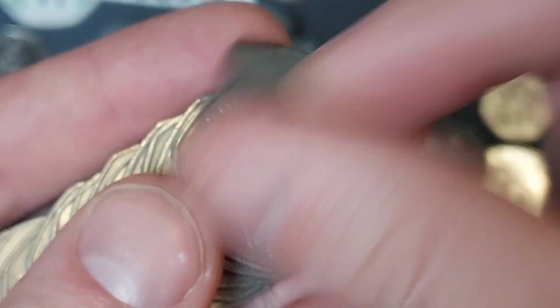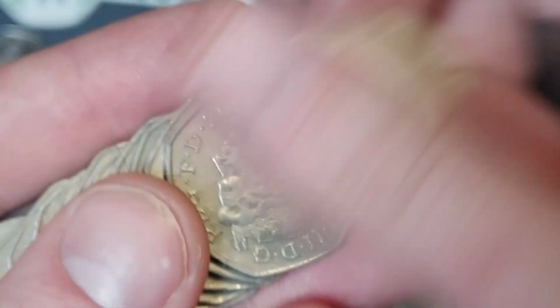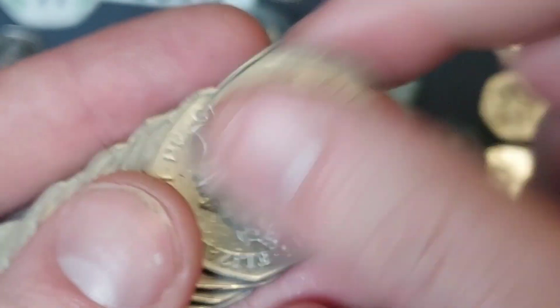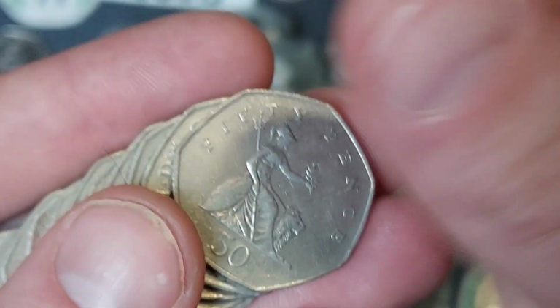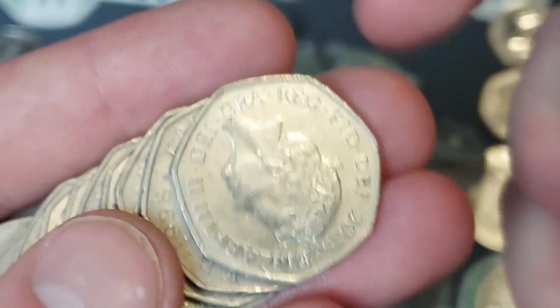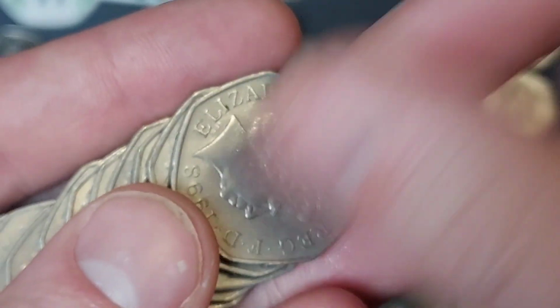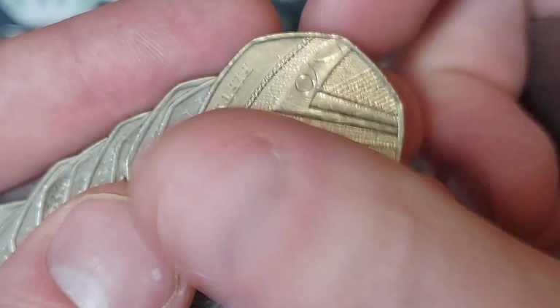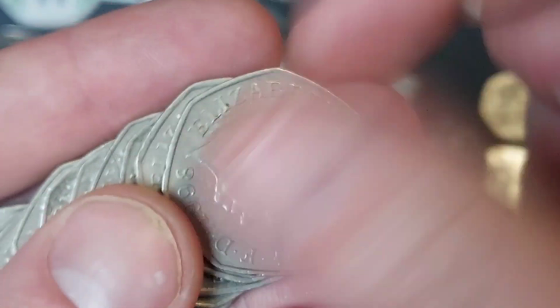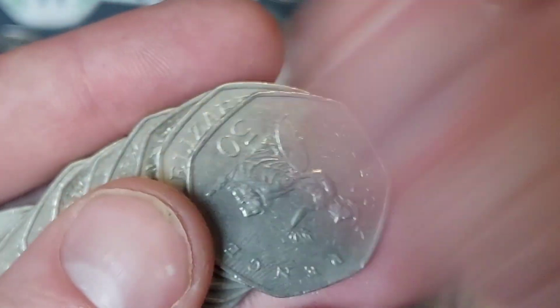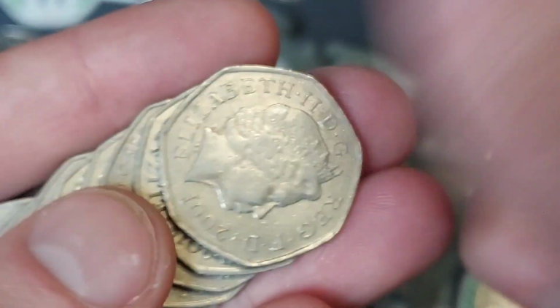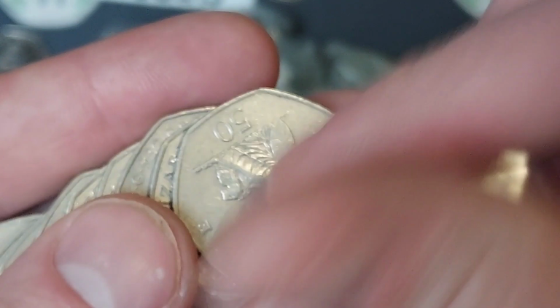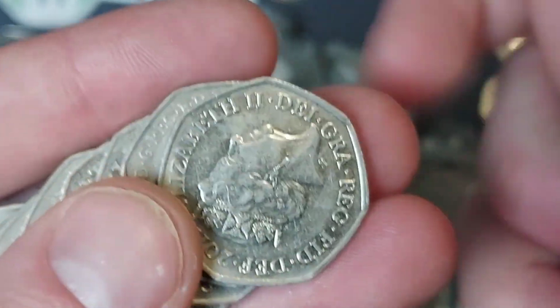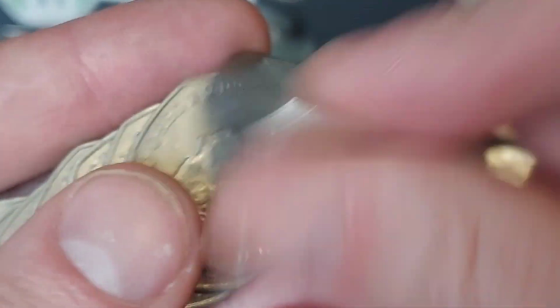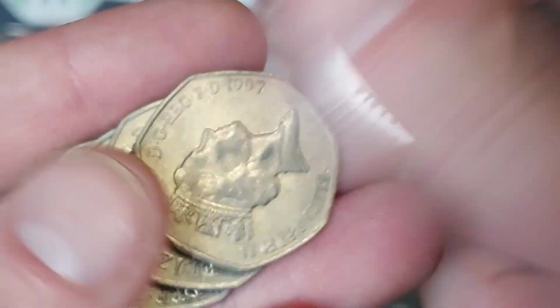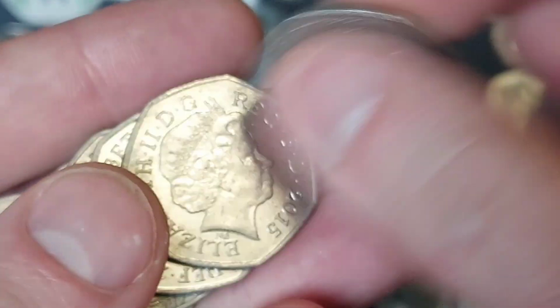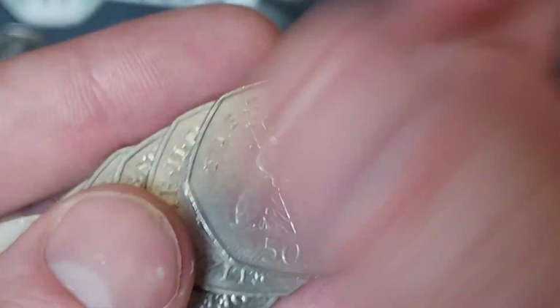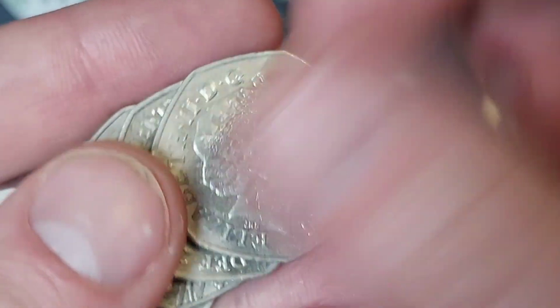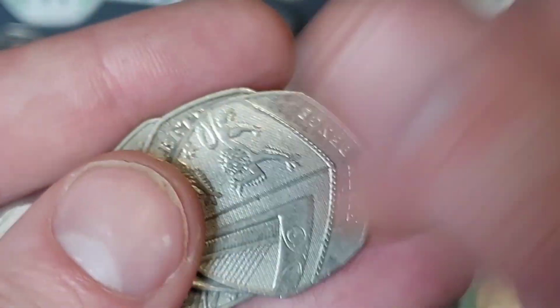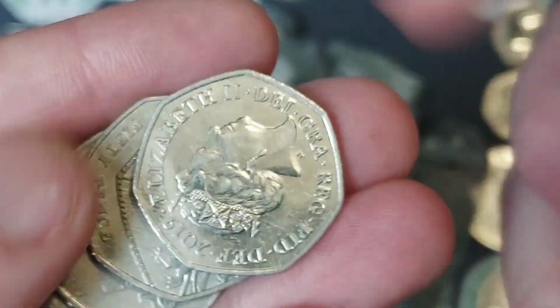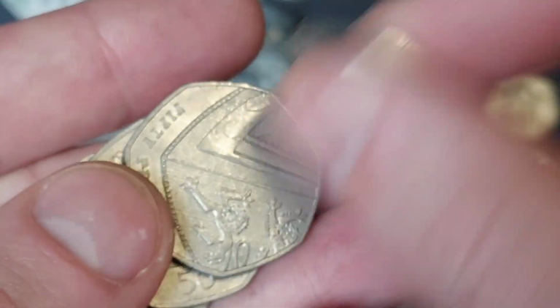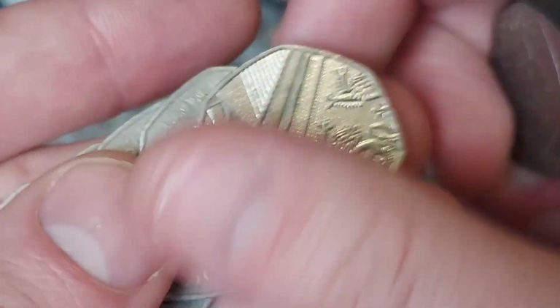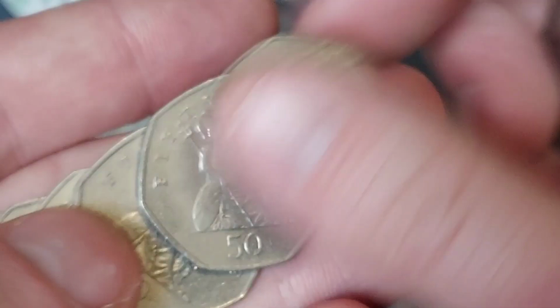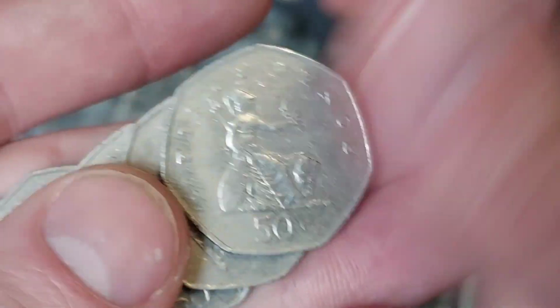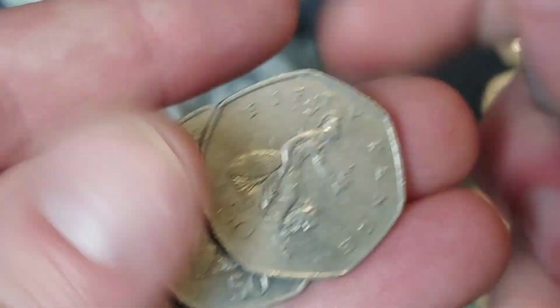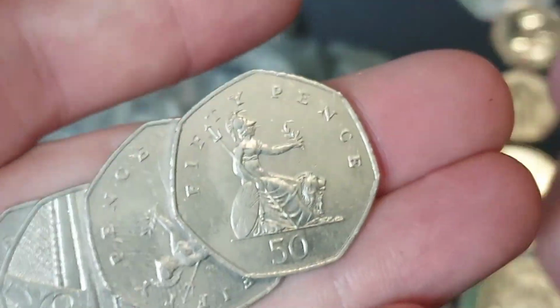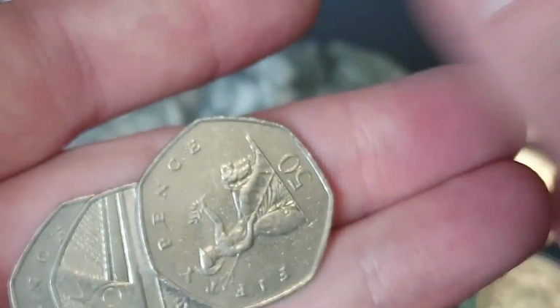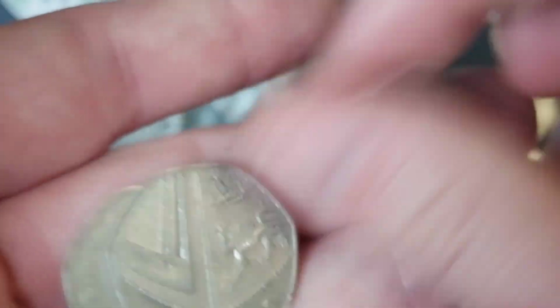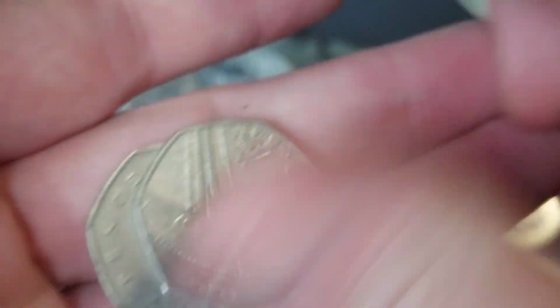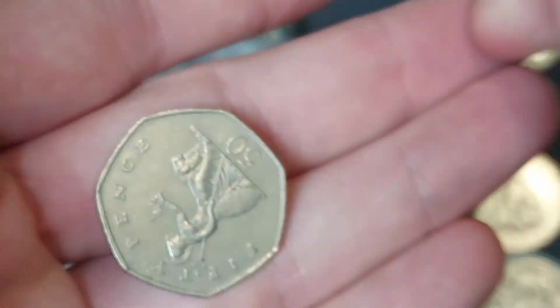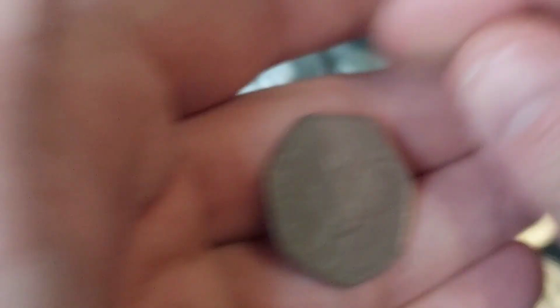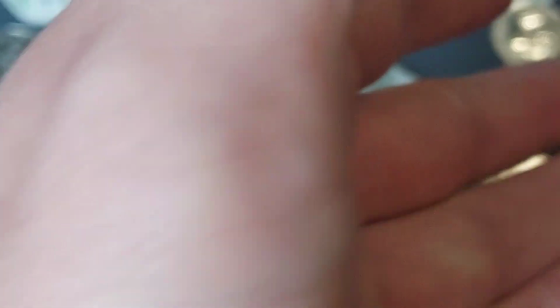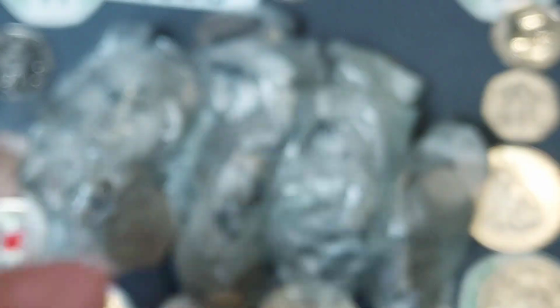So here we go. We are back to the norm — £100 of 50ps in this coin hunt. As you know, the aim of the game is to try and find any of those different back commemoratives in UK circulation.